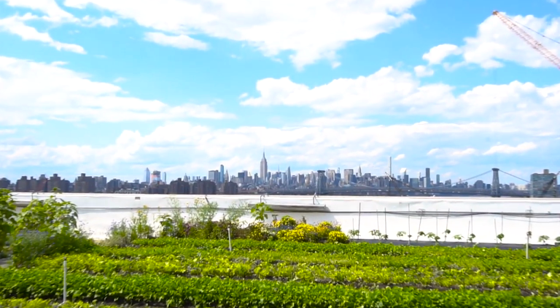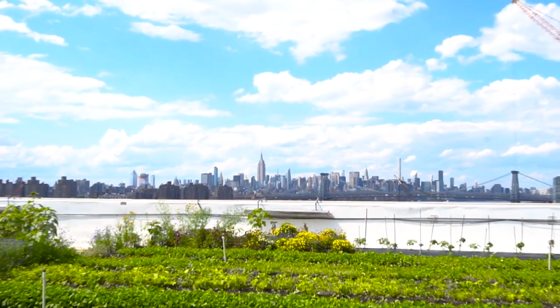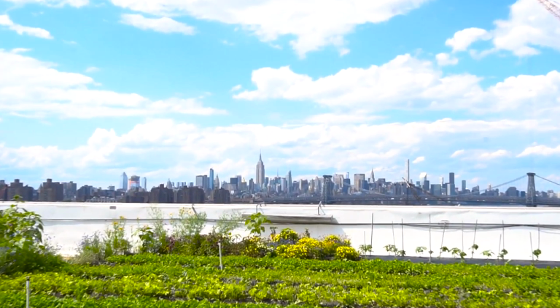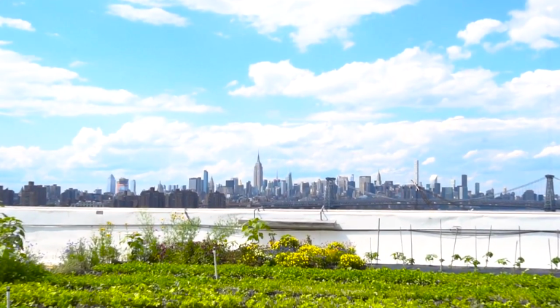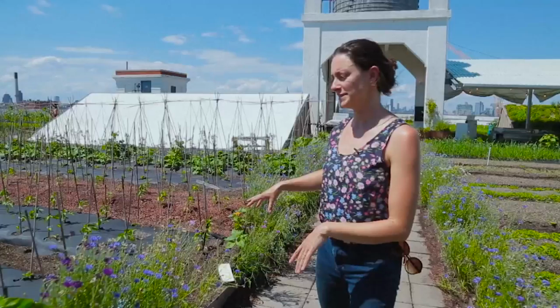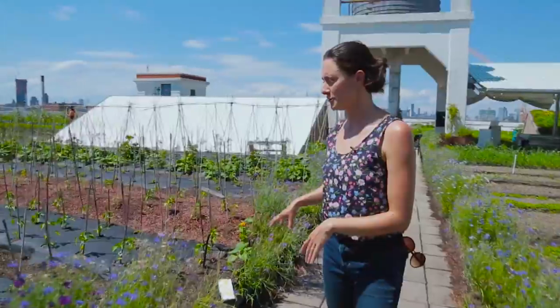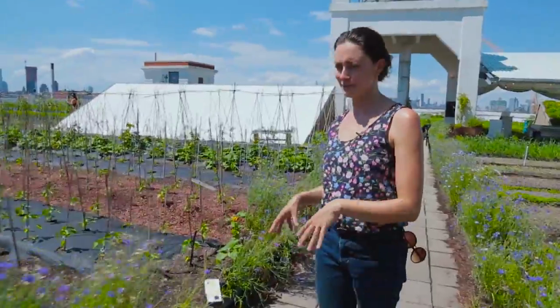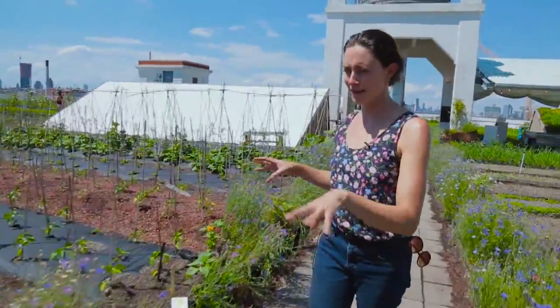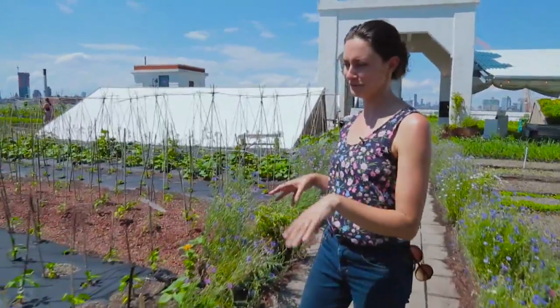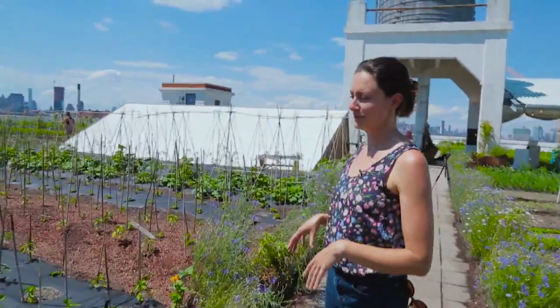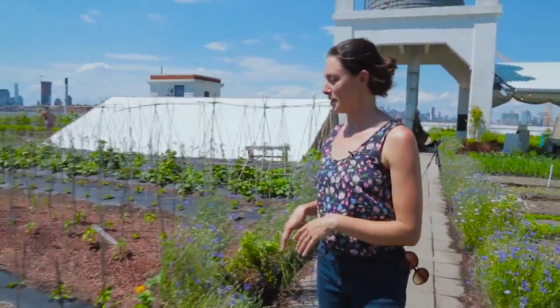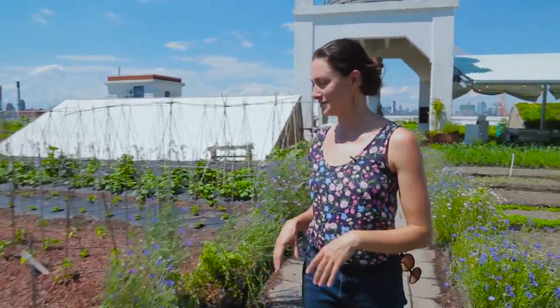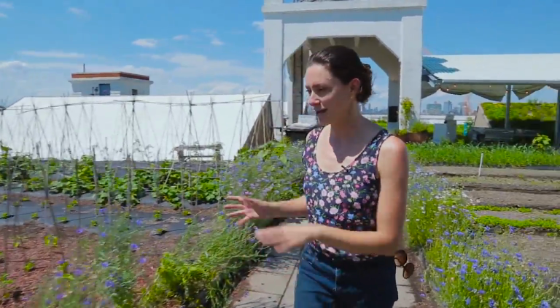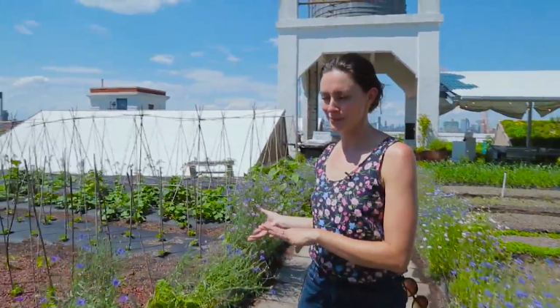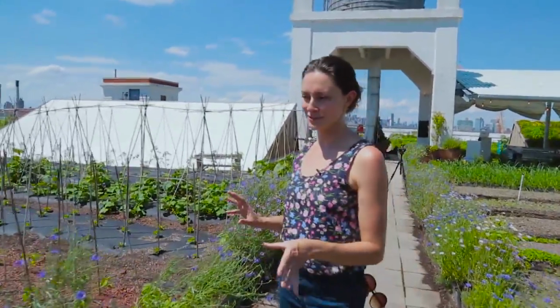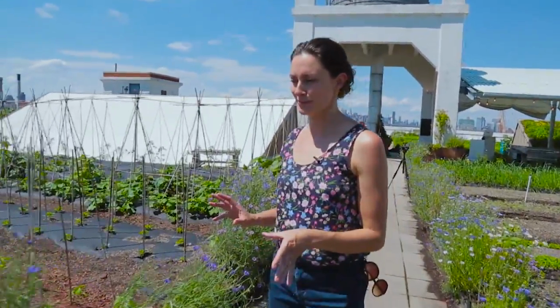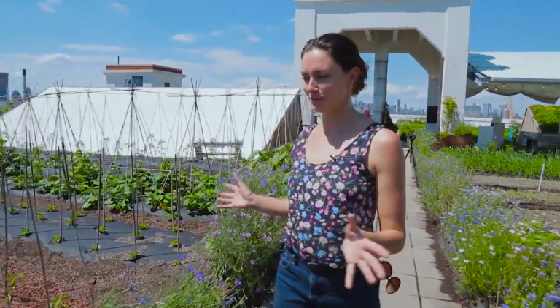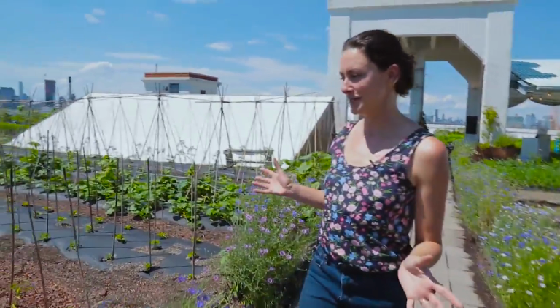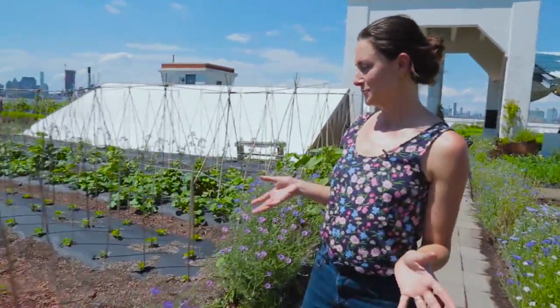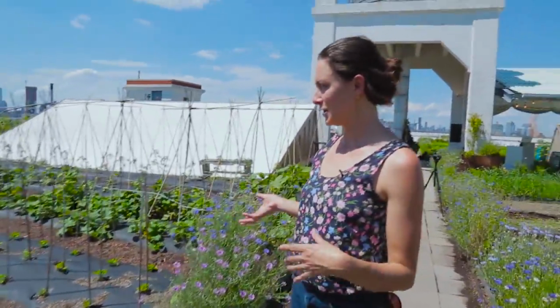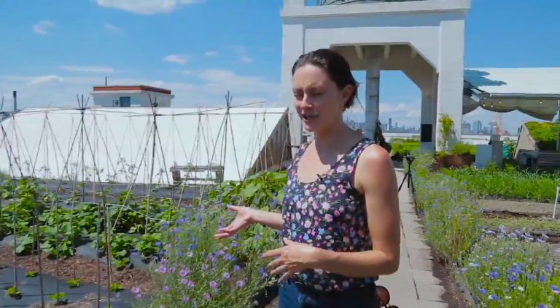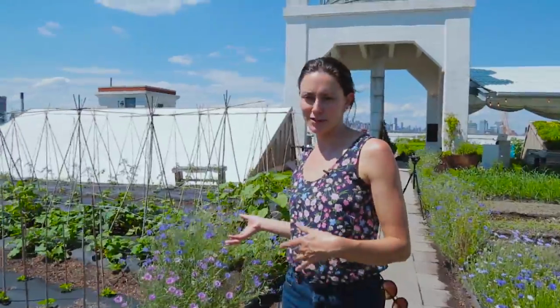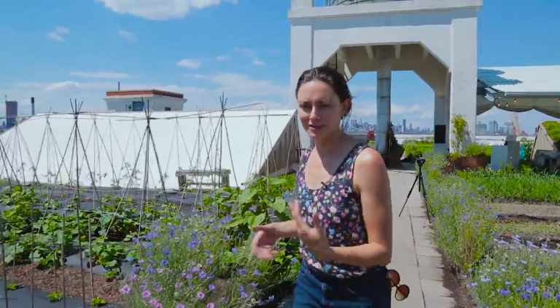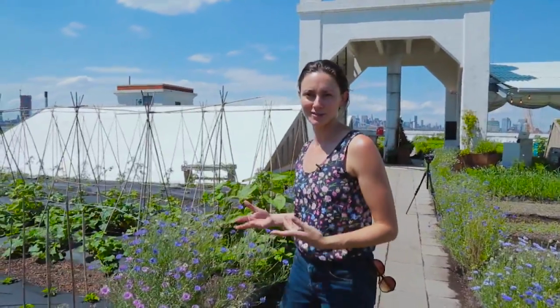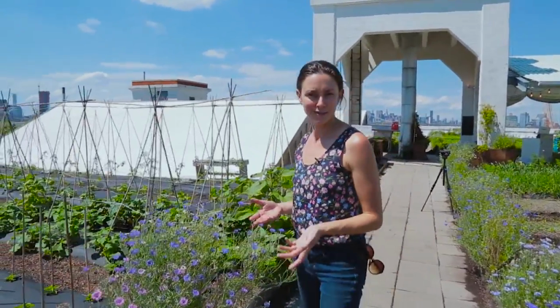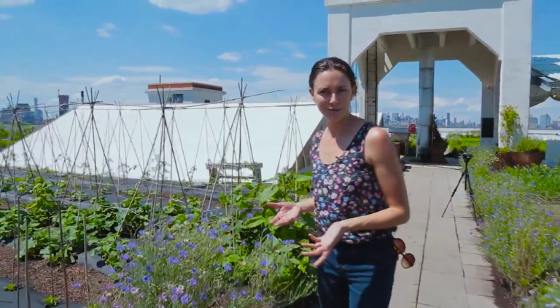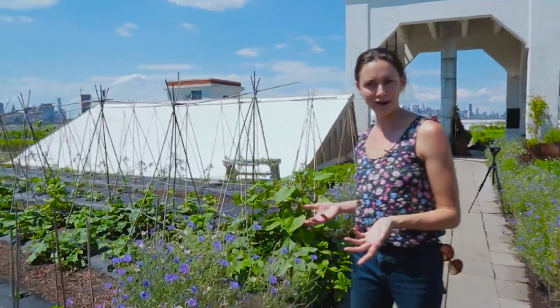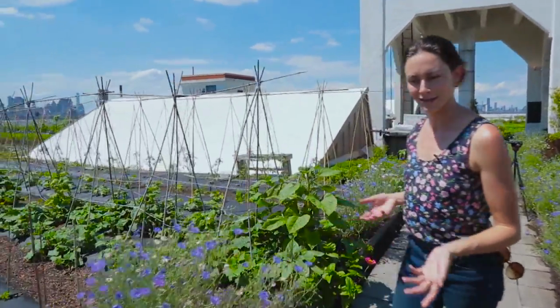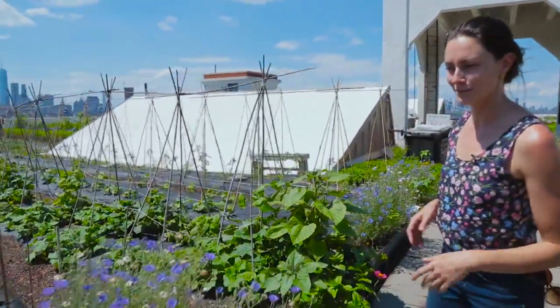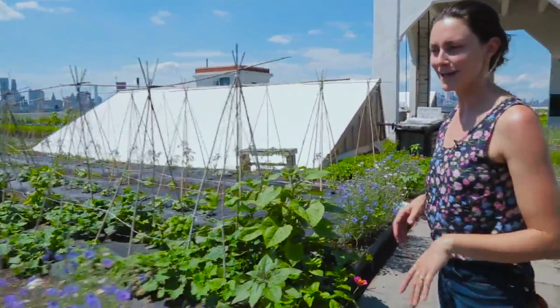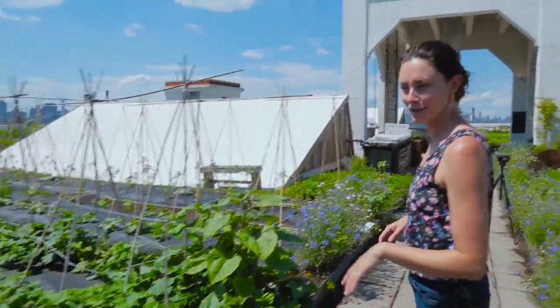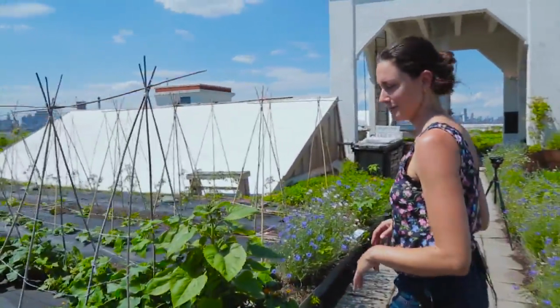Here we have some pepper plants growing. We grow a lot of different peppers — hot peppers and sweet peppers. We sell them fresh, but we also process them and make a hot sauce that we sell year-round.